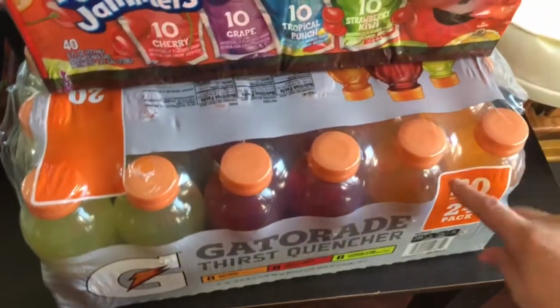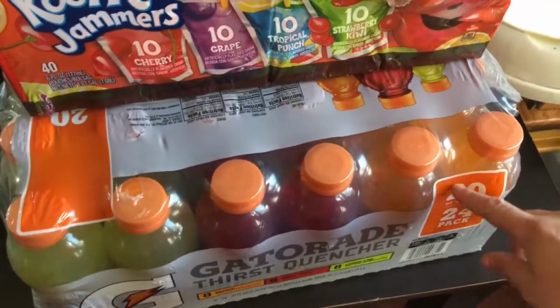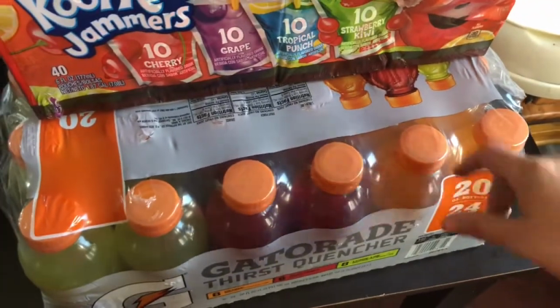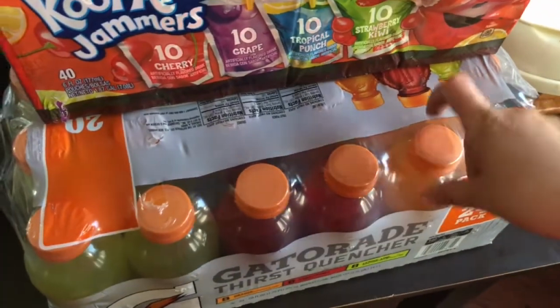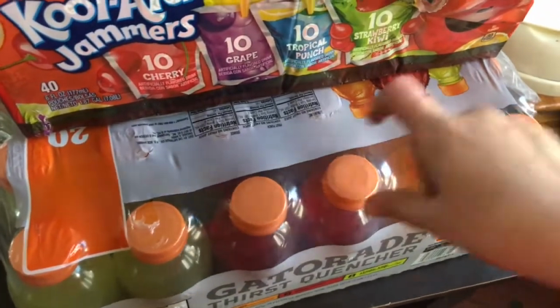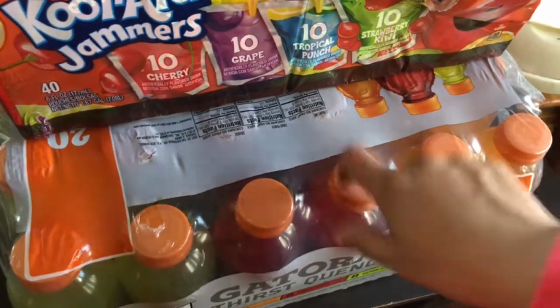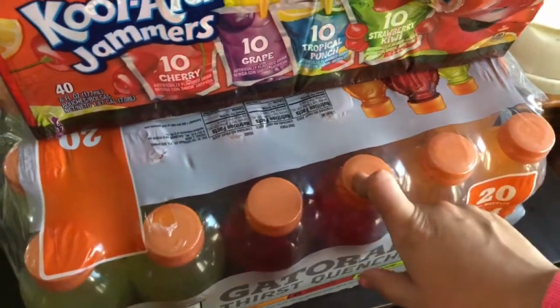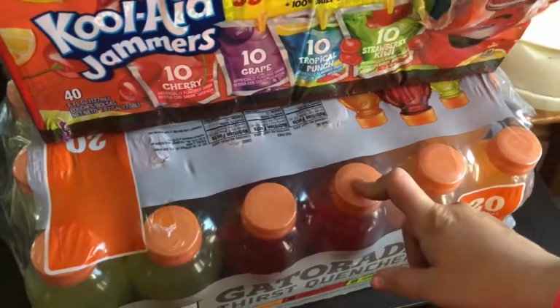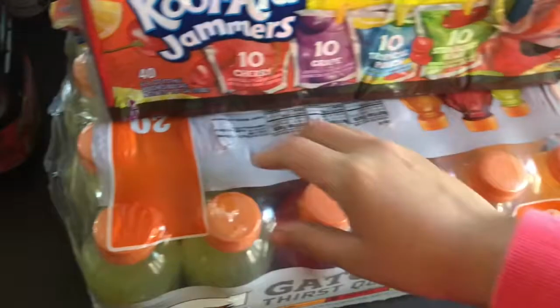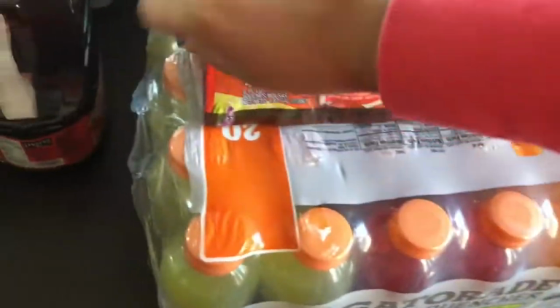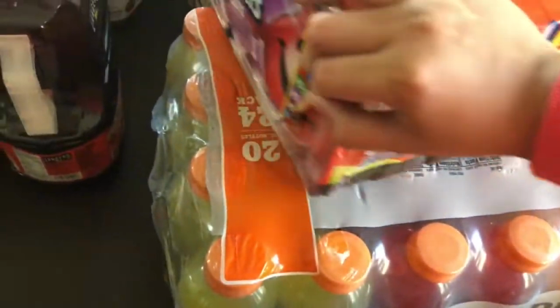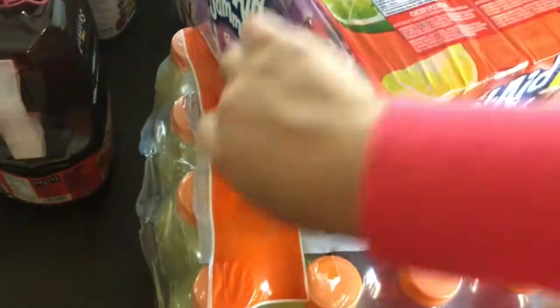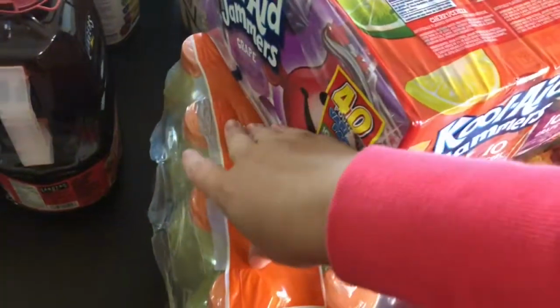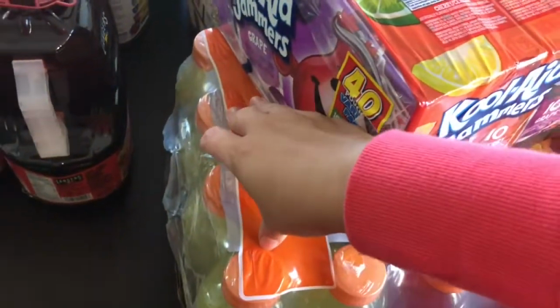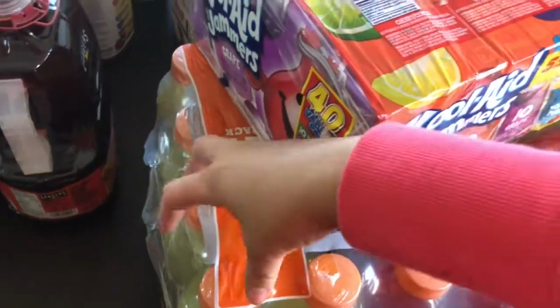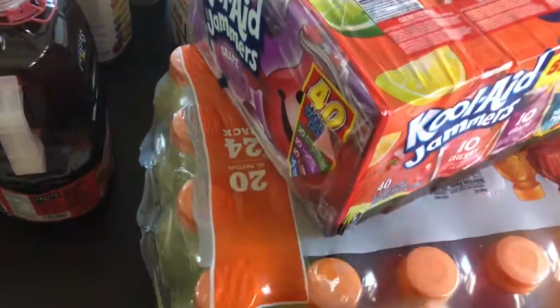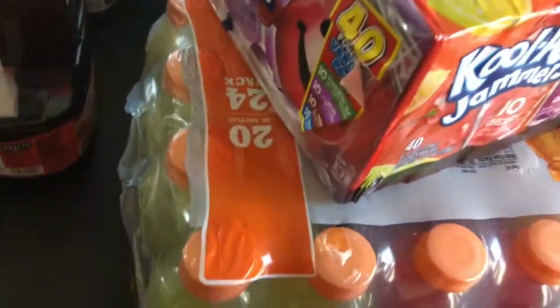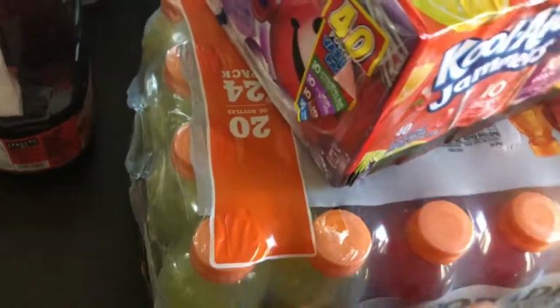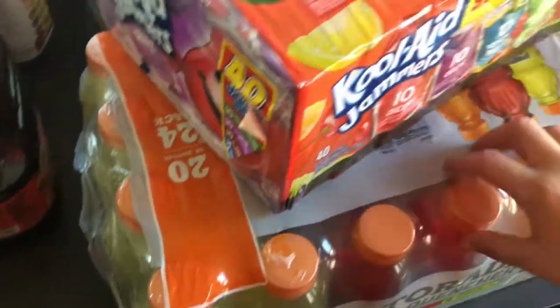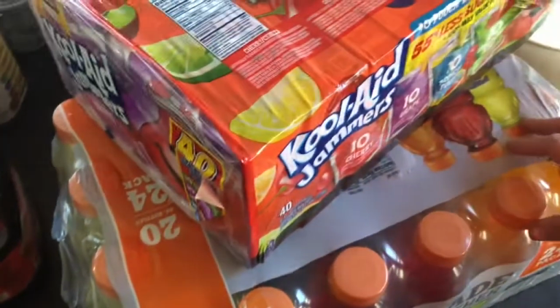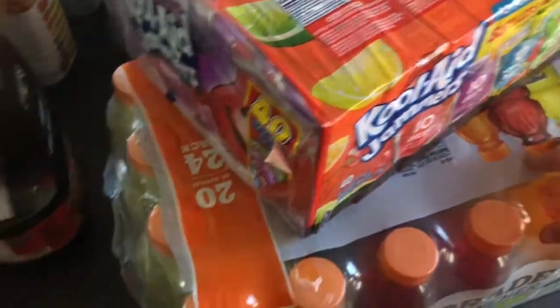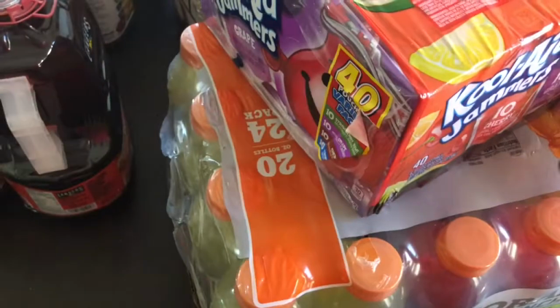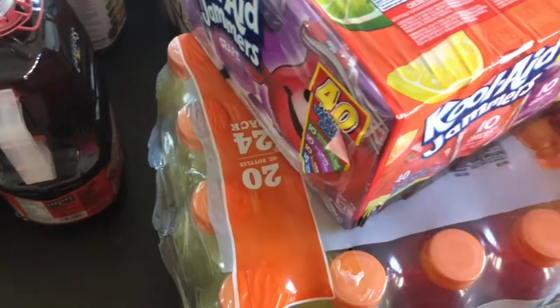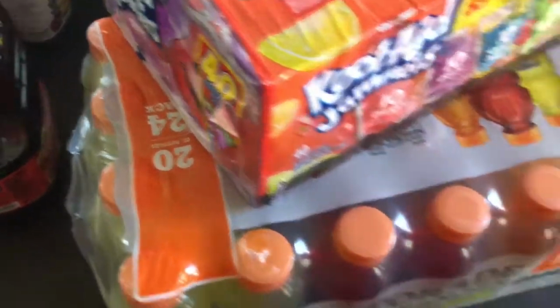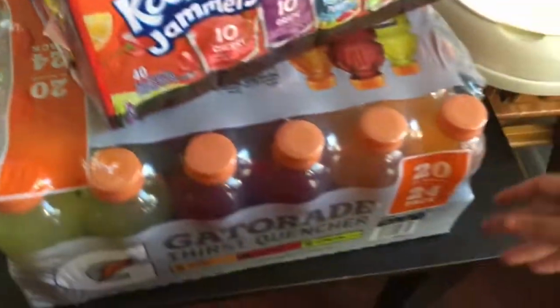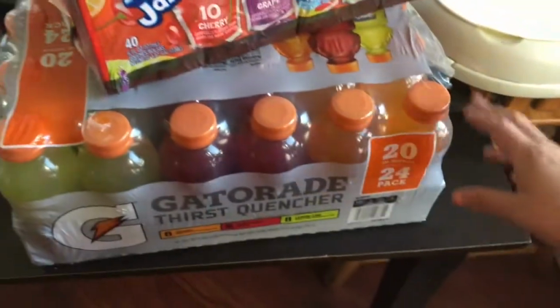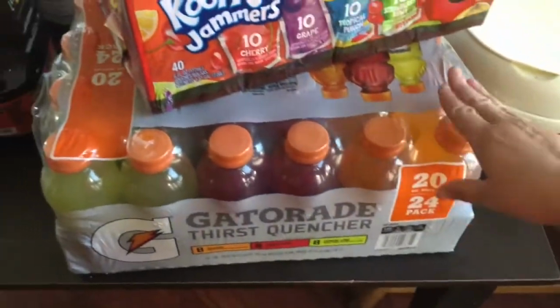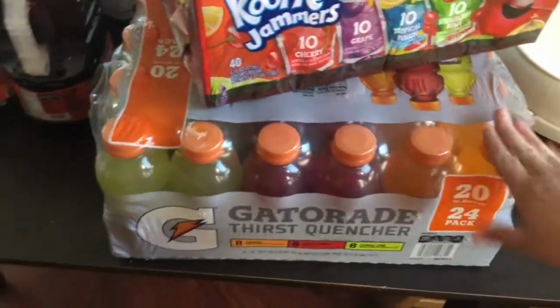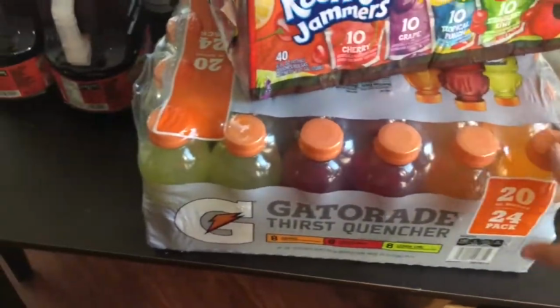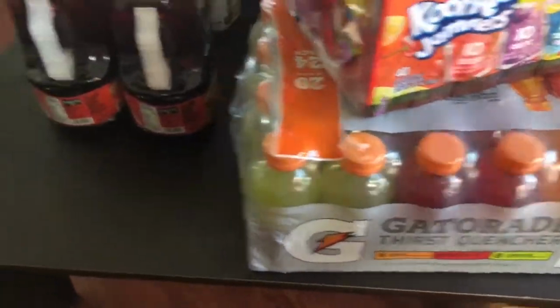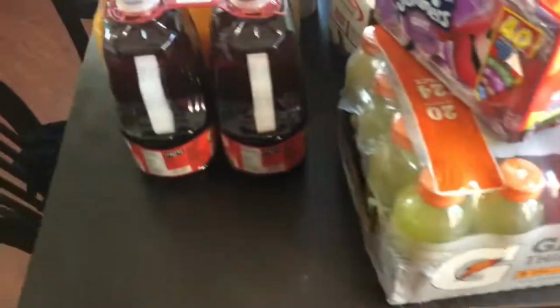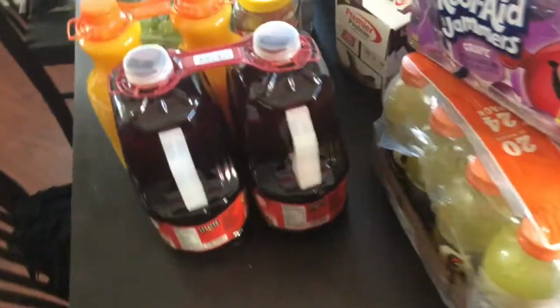I also got my son a 20-pack of Gatorades for $13. At Walmart you can get a 12-pack for like $8, so this is actually the best deal at Sam's.